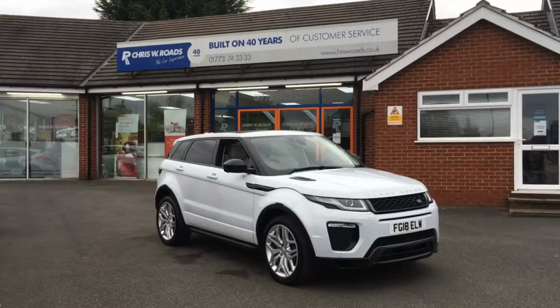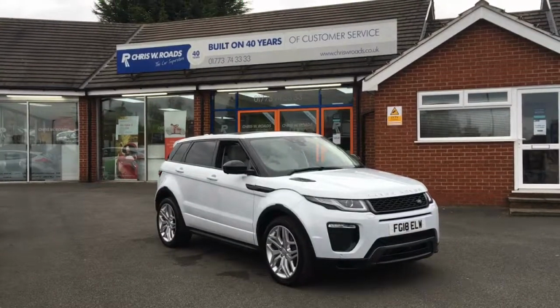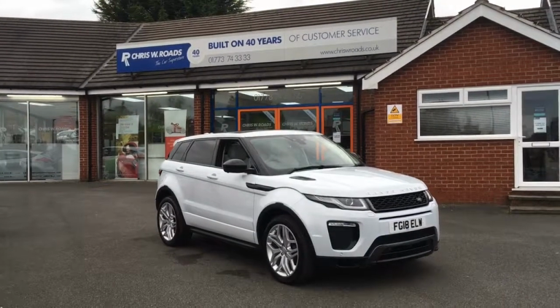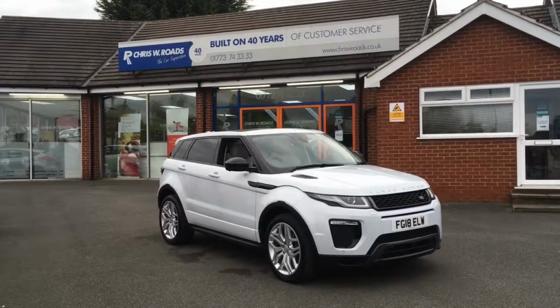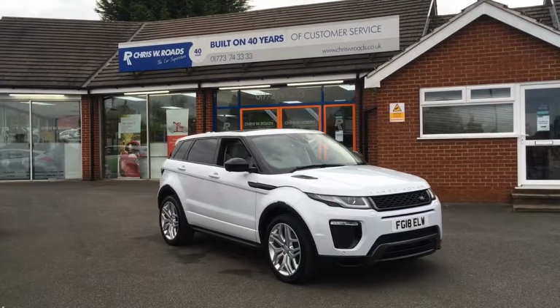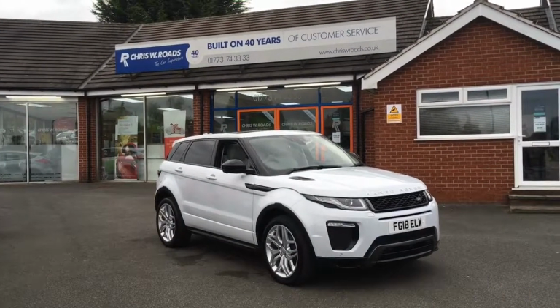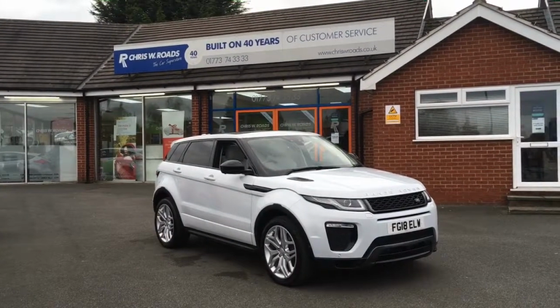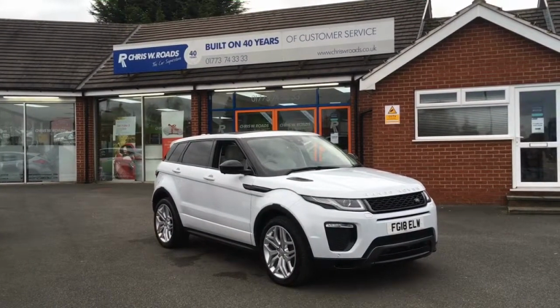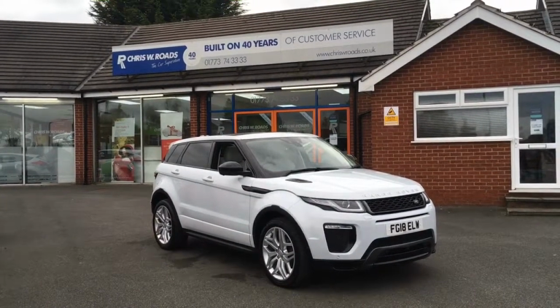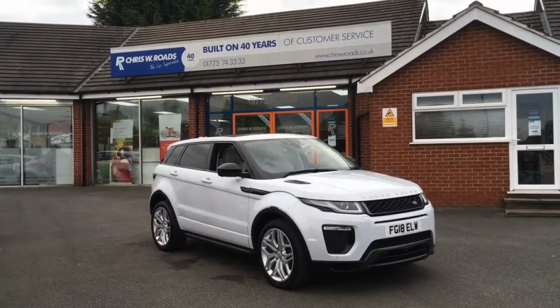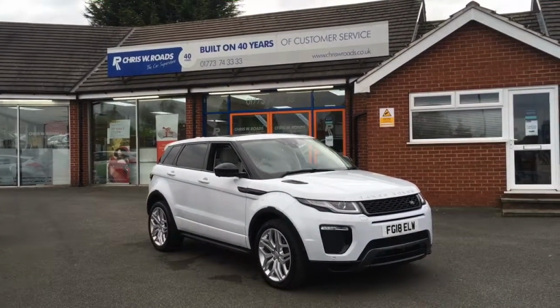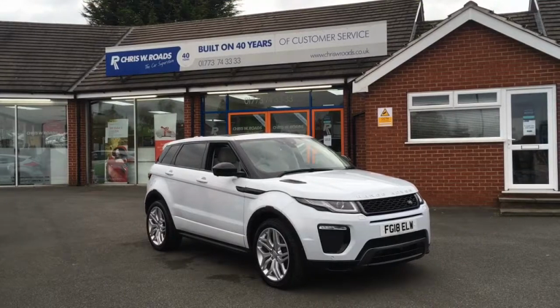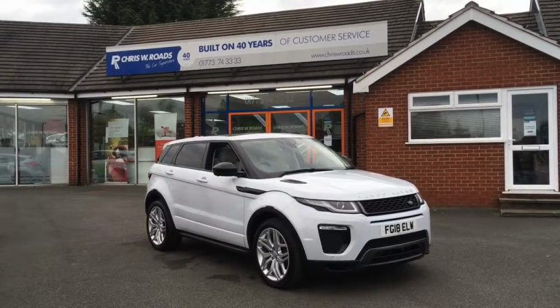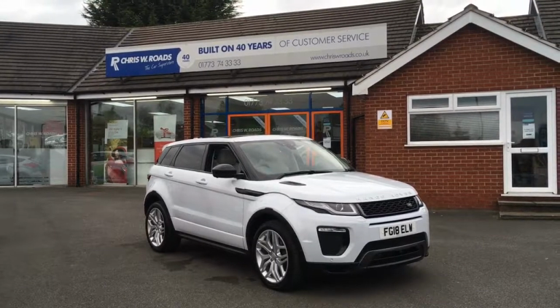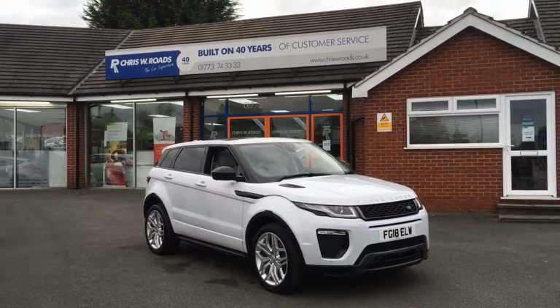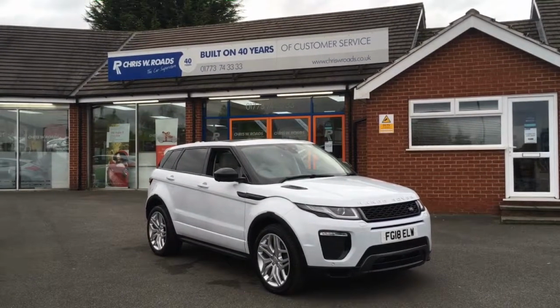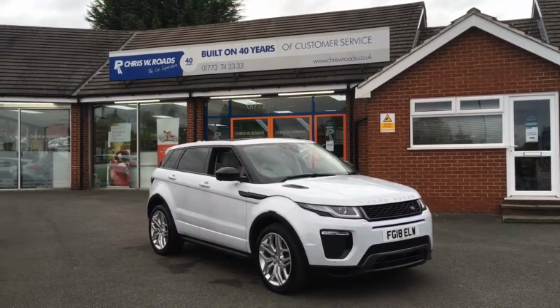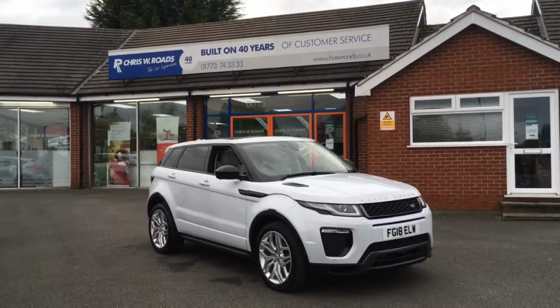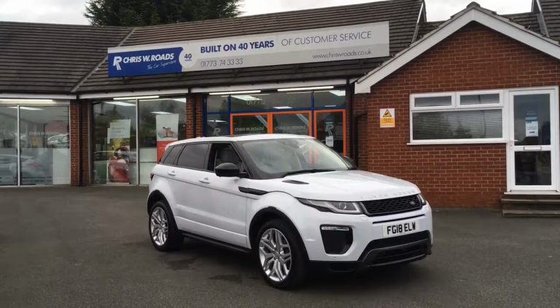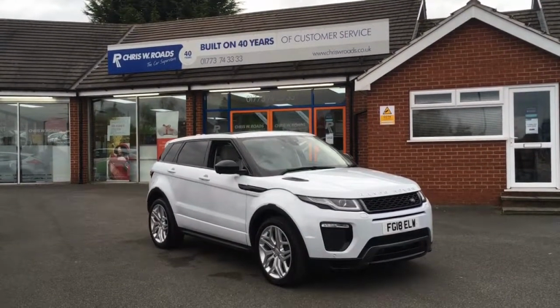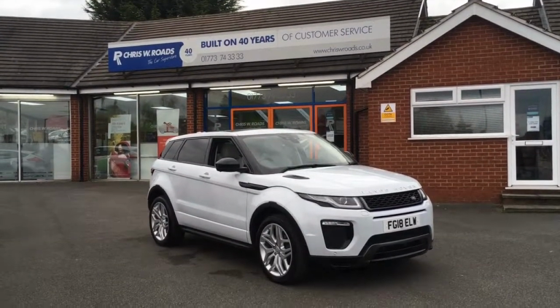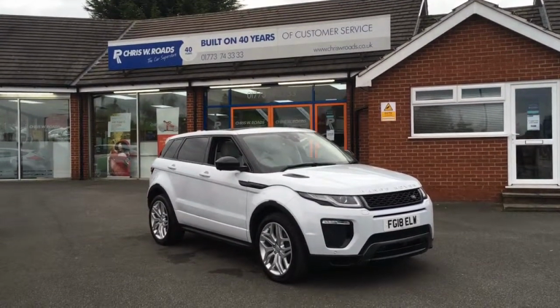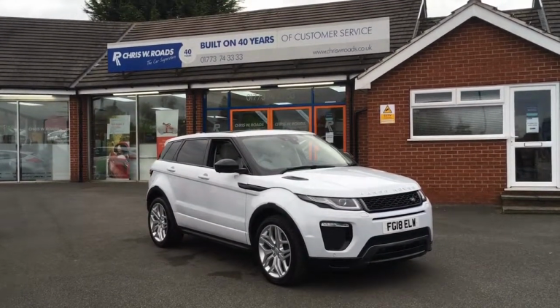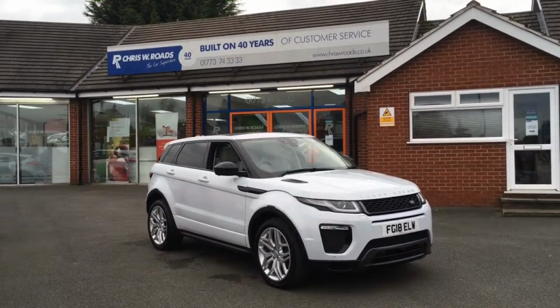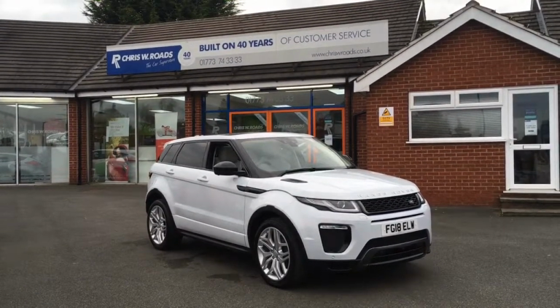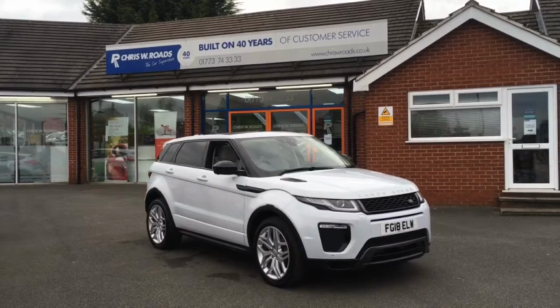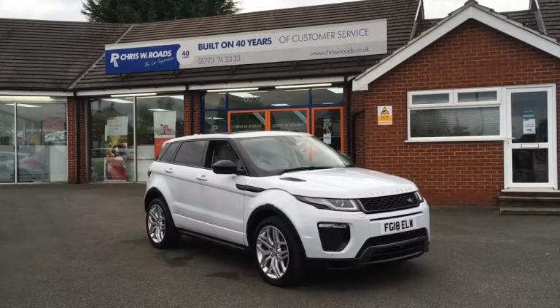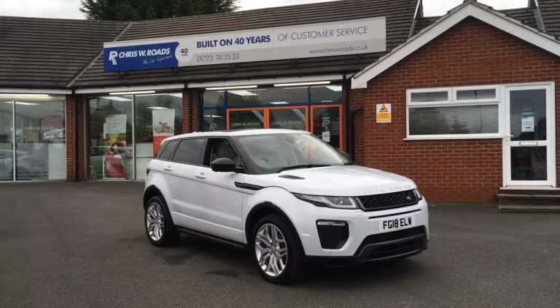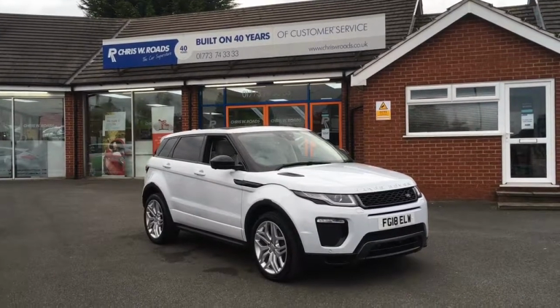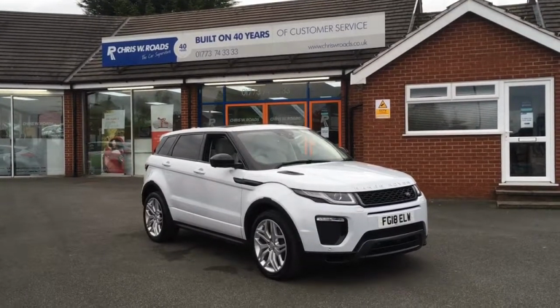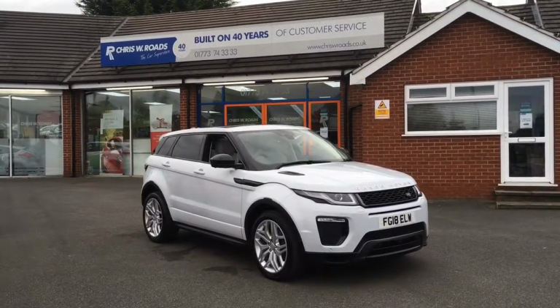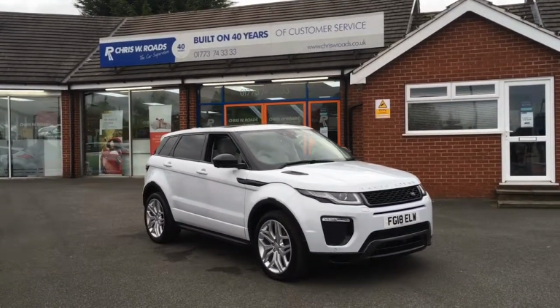Hello, this is Rob from Chris W Roads. Here we have a Range Rover Evoque, which looks beautiful in white. The interior is stunning as well, so I'll have a quick walk around so you can have a closer look at that. Then we'll get on to some of the fantastic interior features. Let's get started.